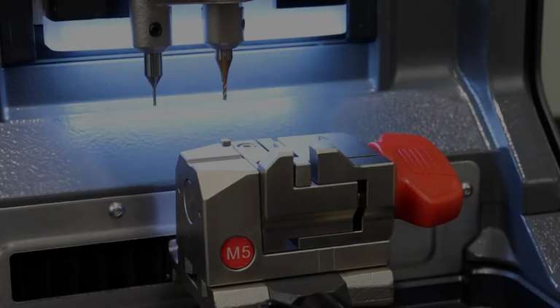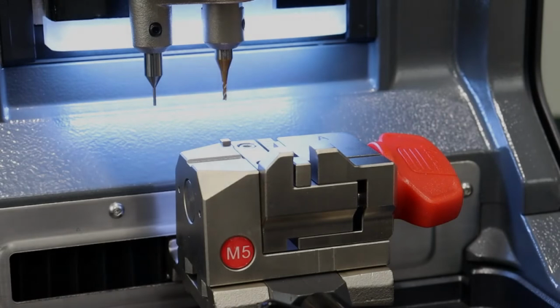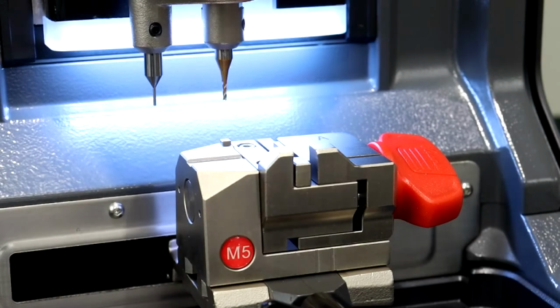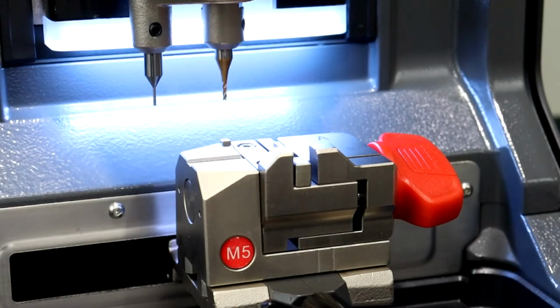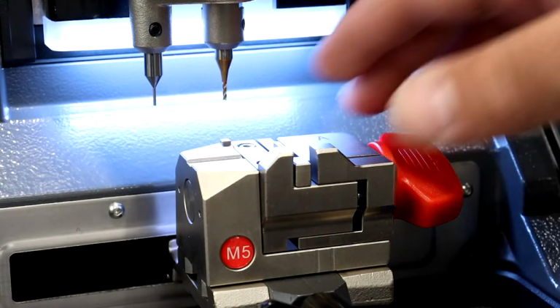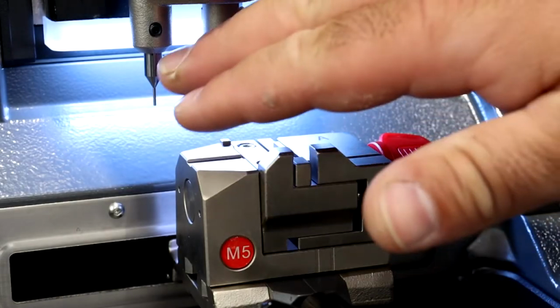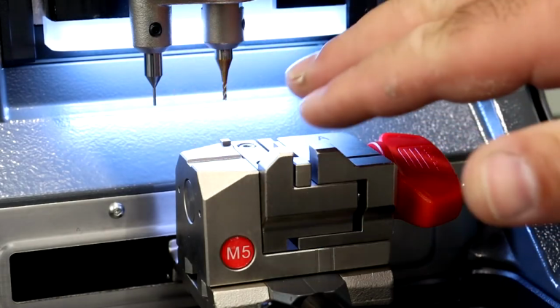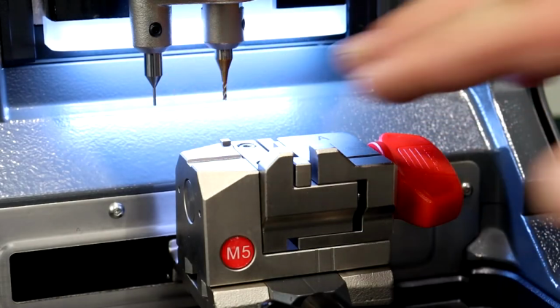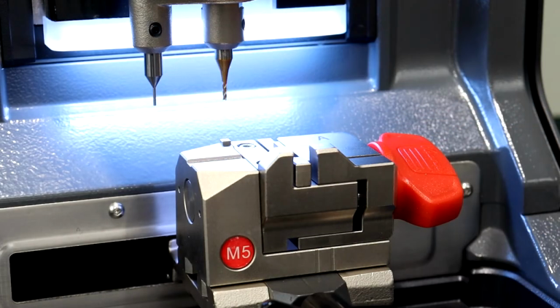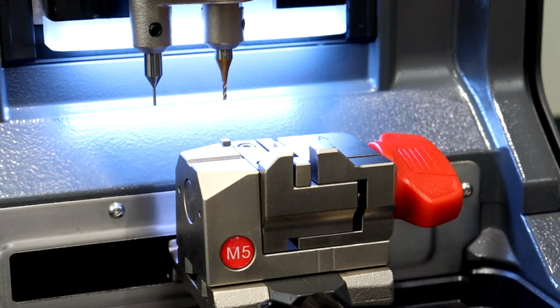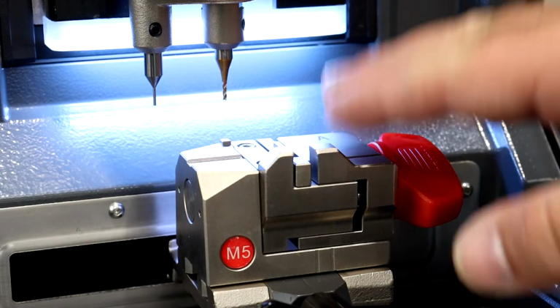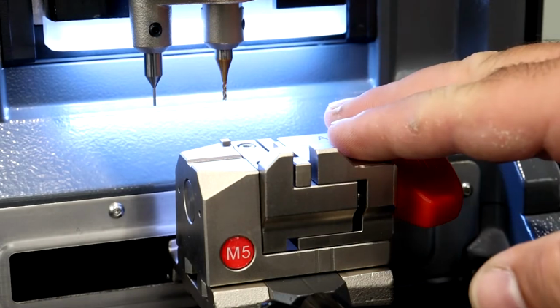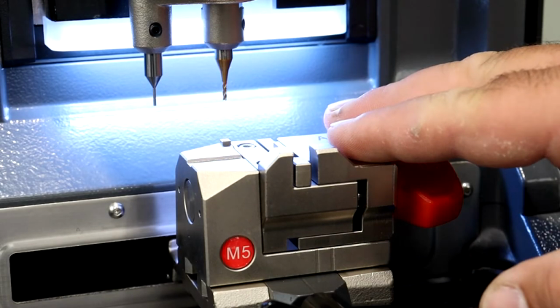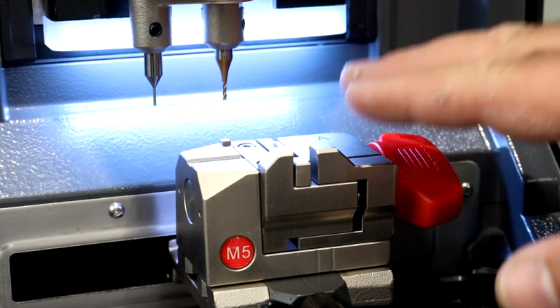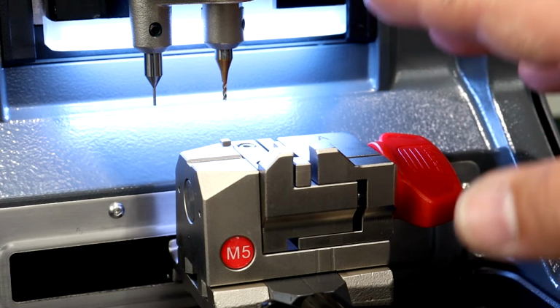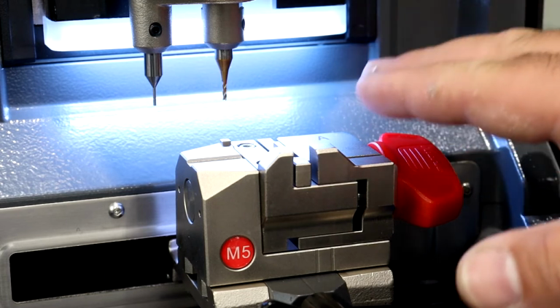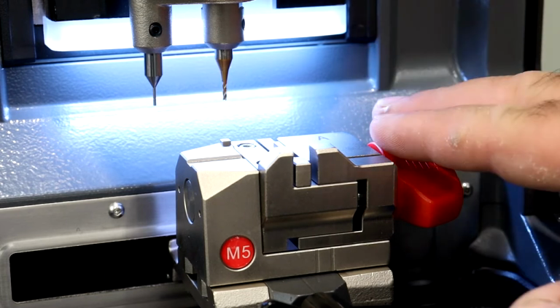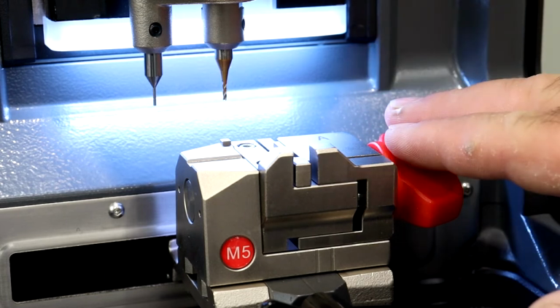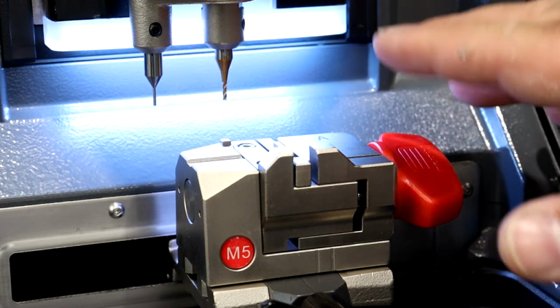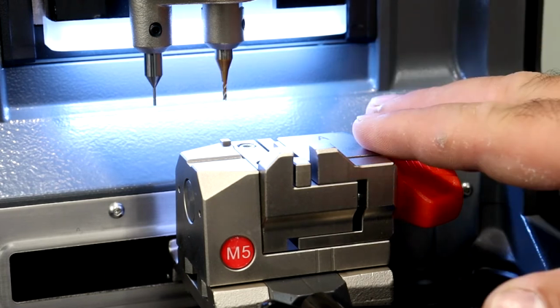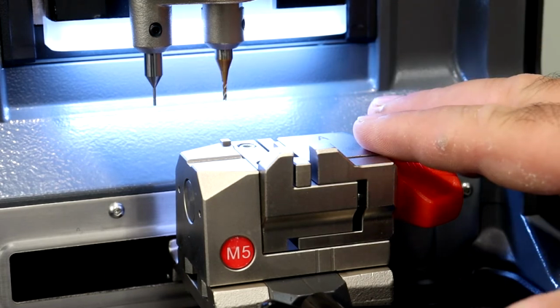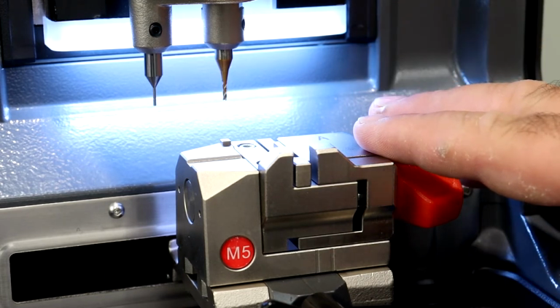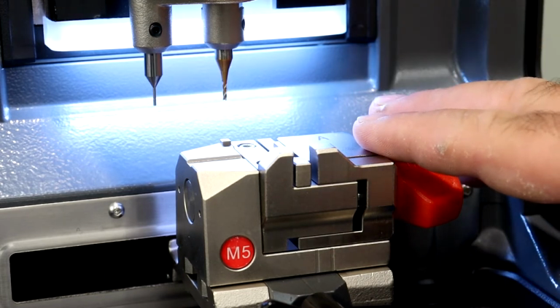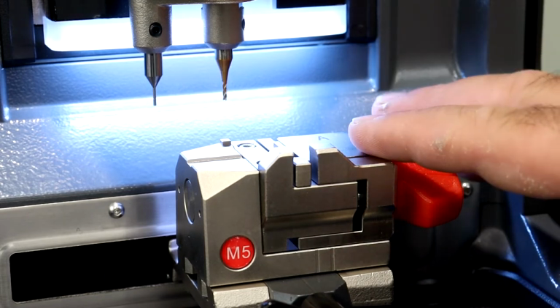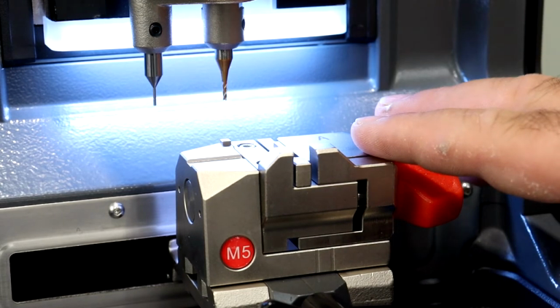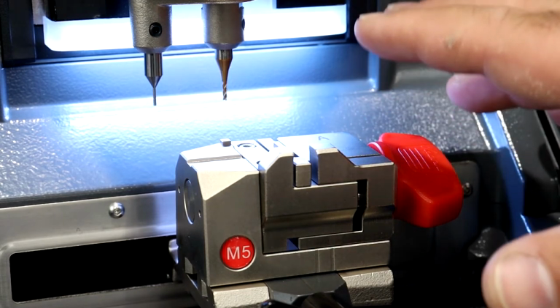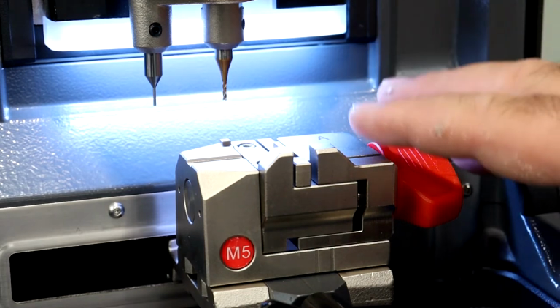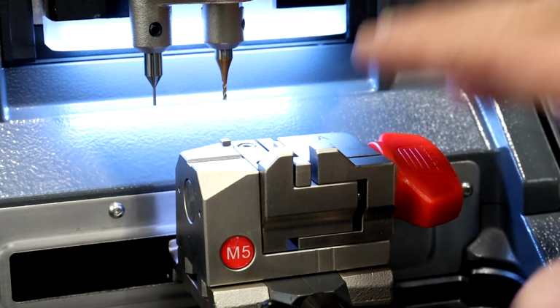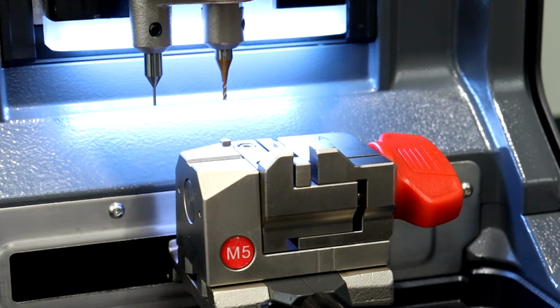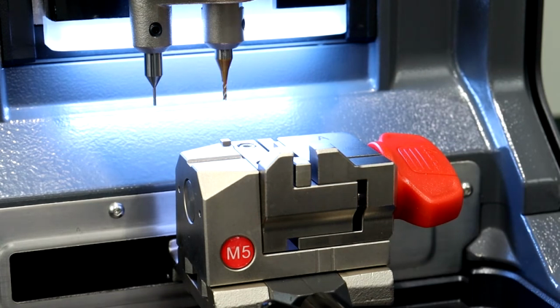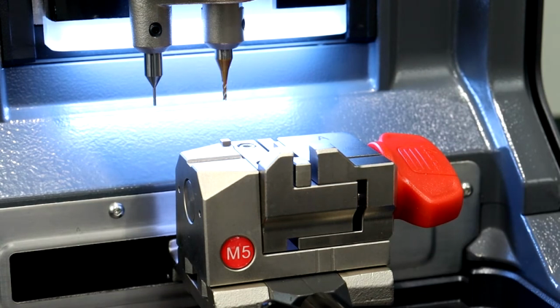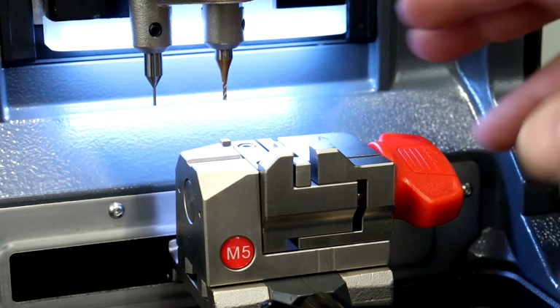Alright, now we've got our probe and our cutter in, we've got our clamp in. The best step to do is a height calibration, and following that will be a cutting calibration, but first we'll do the height calibration.